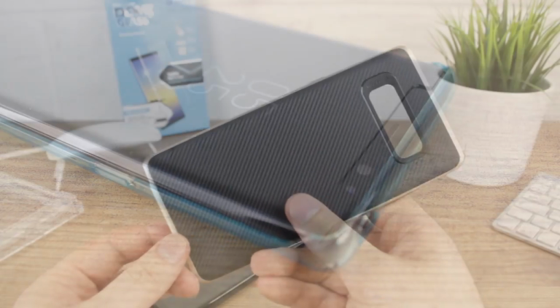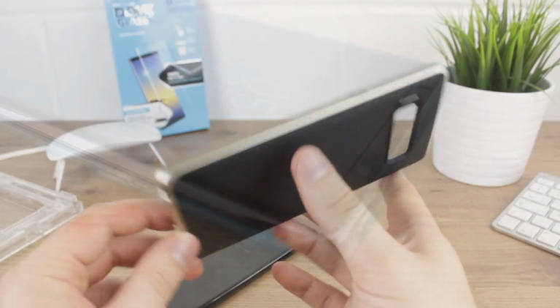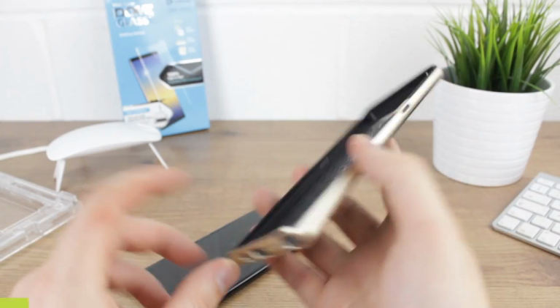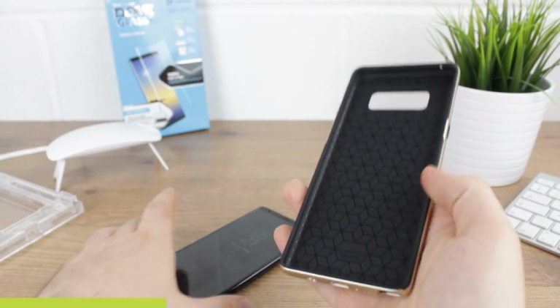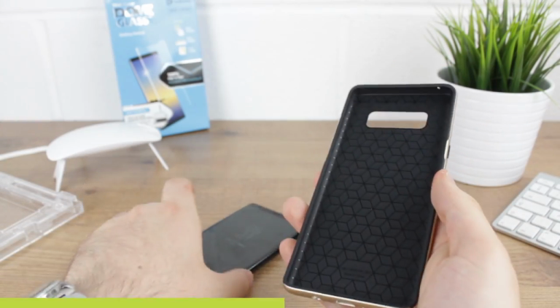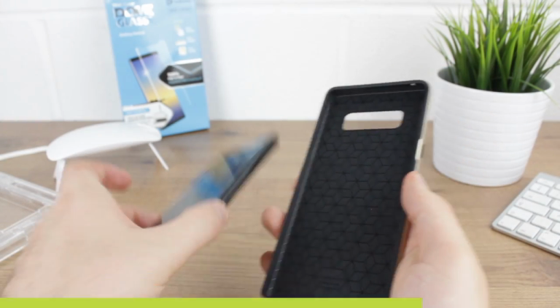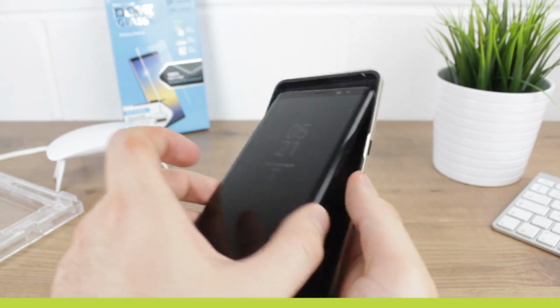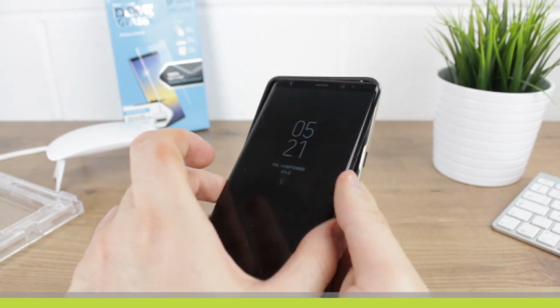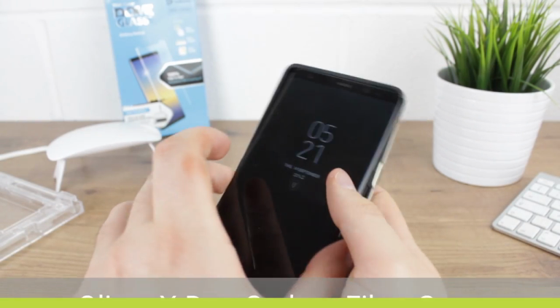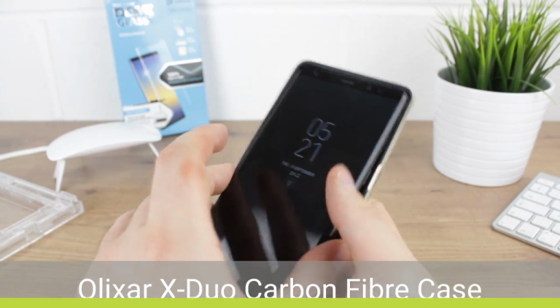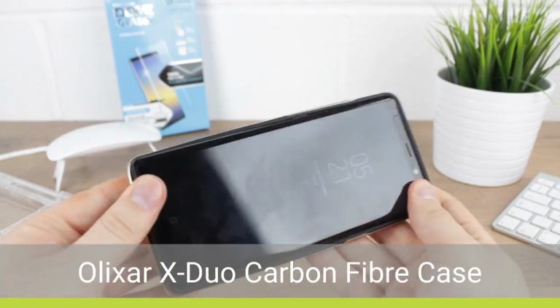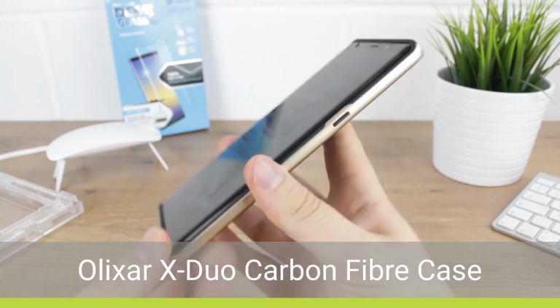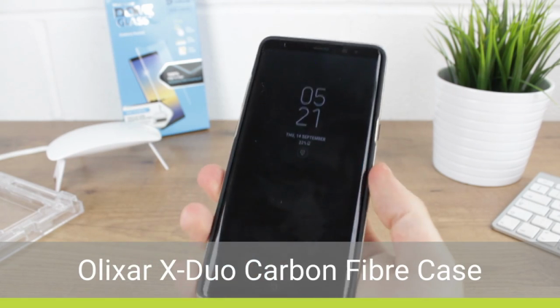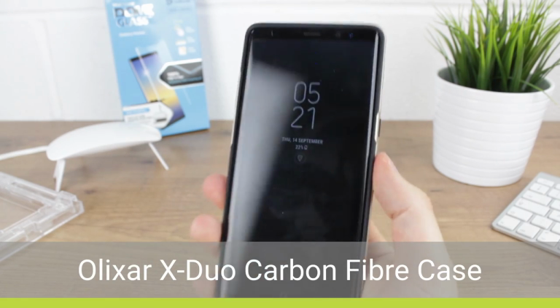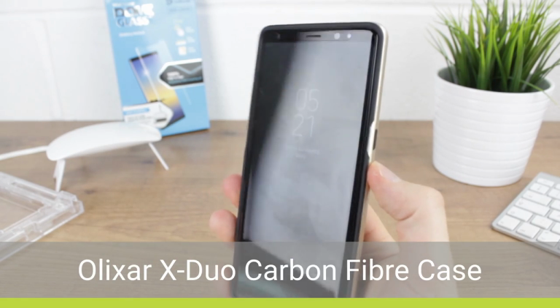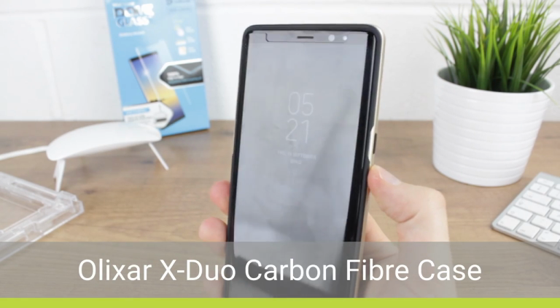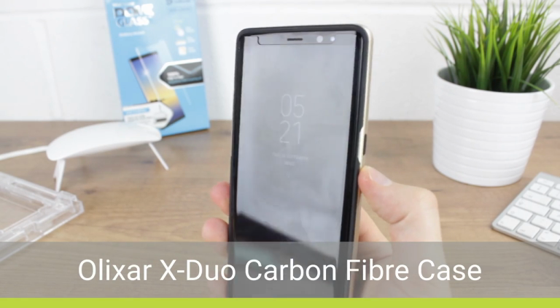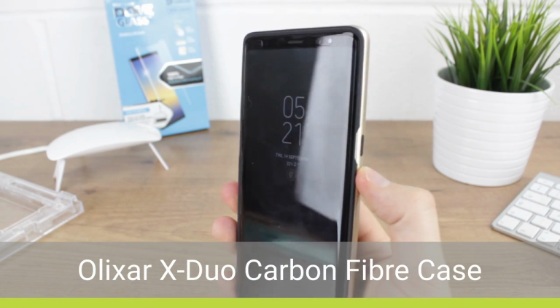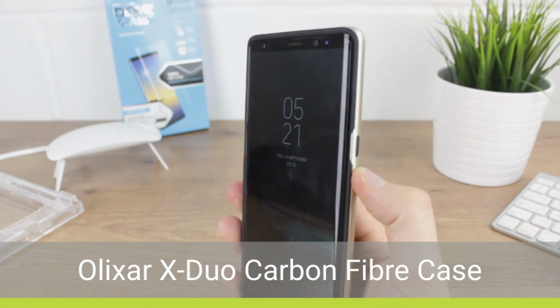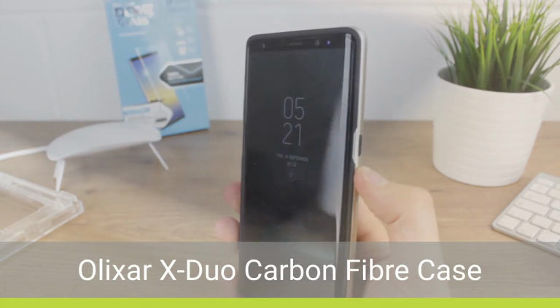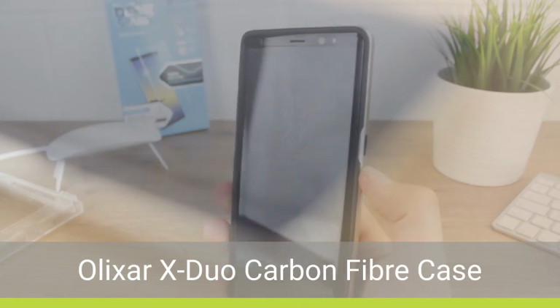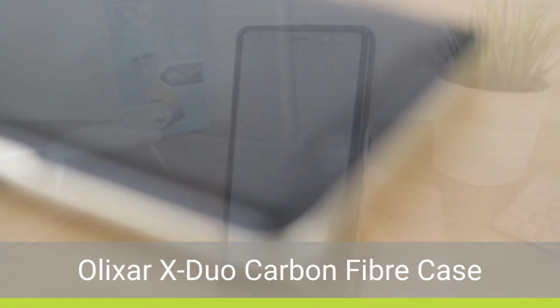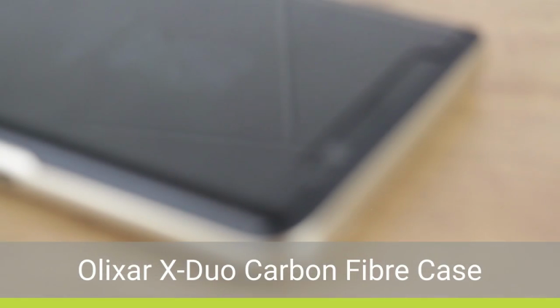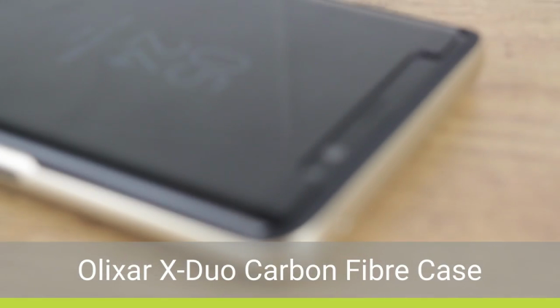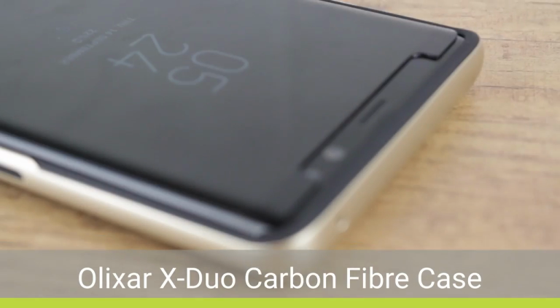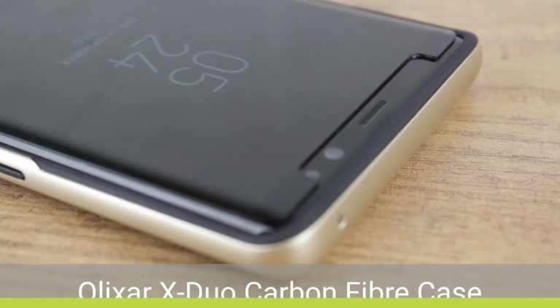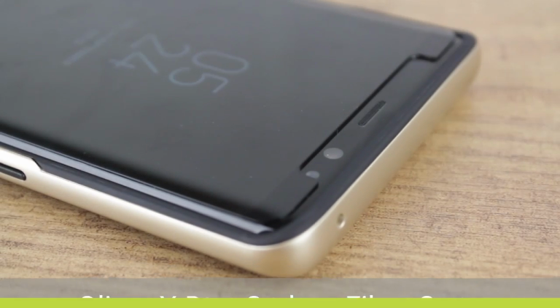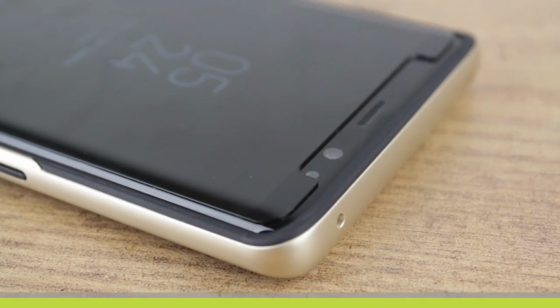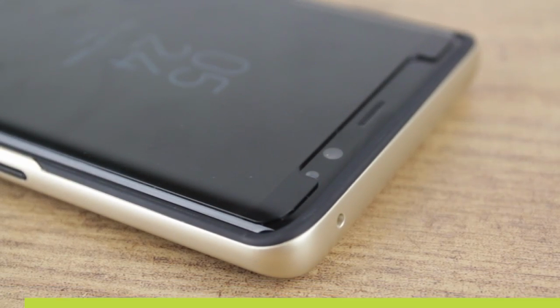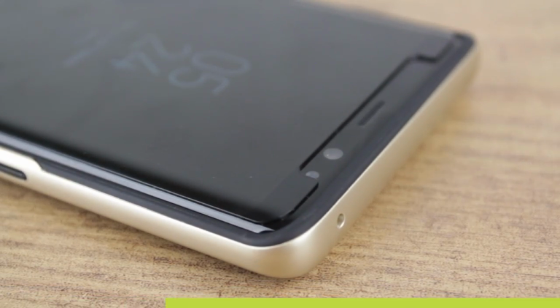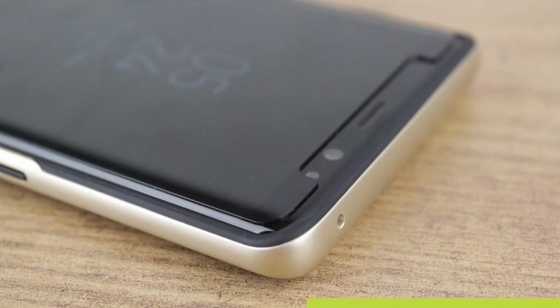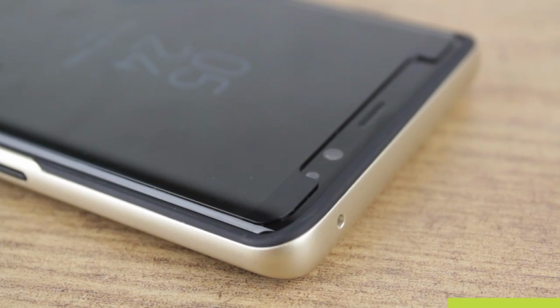Now we move onto a more stylish two-piece option which is the Elixir X Duo, and just like the other cases from Elixir, this one also works a treat.